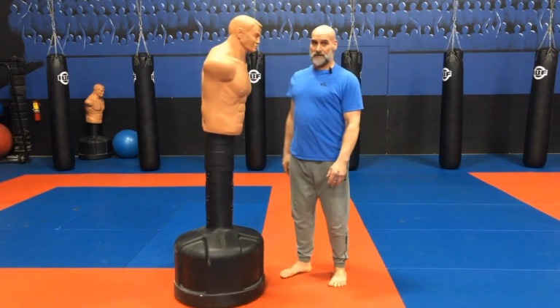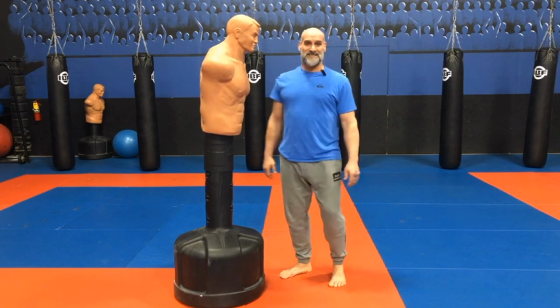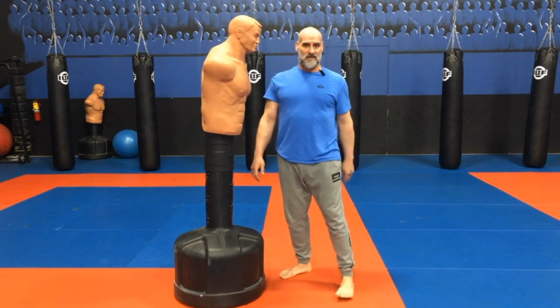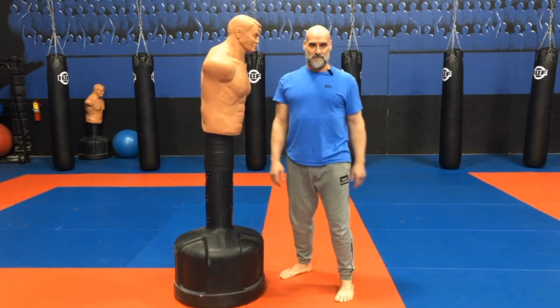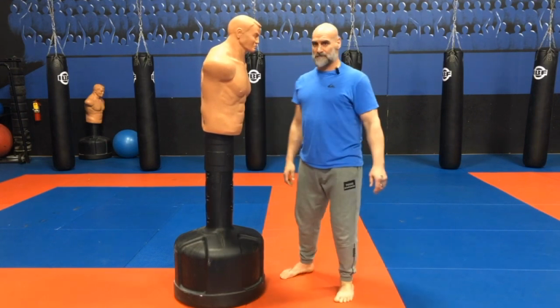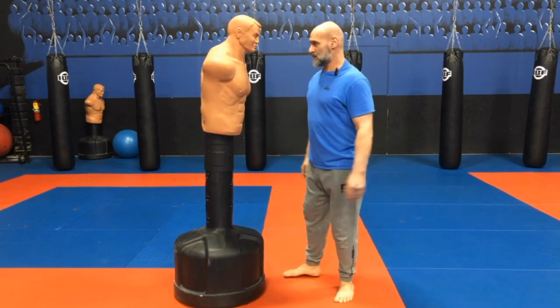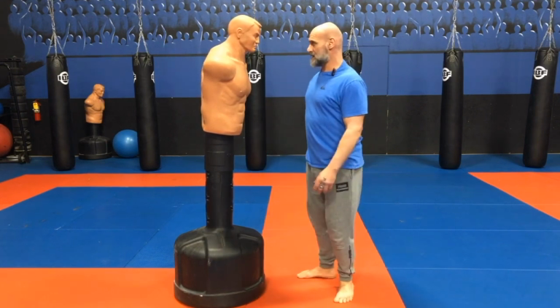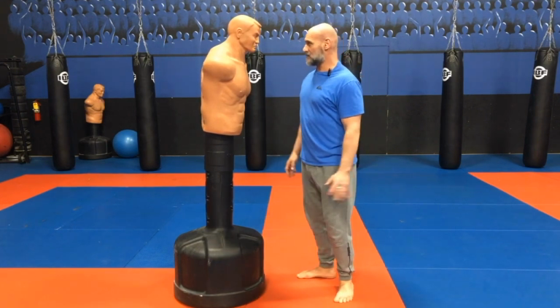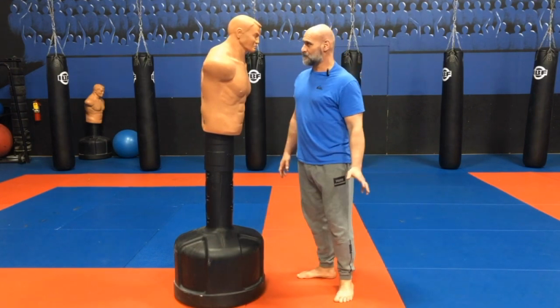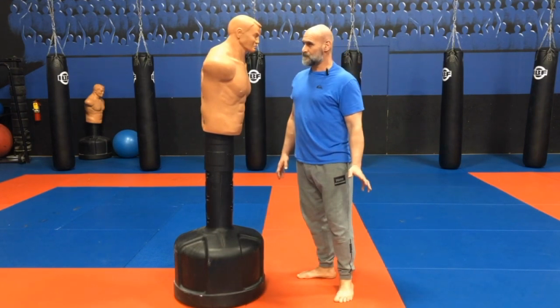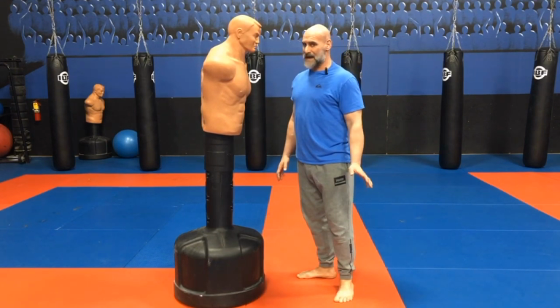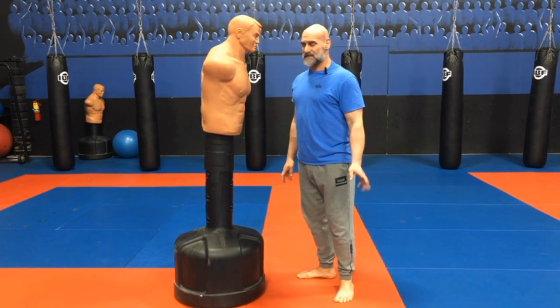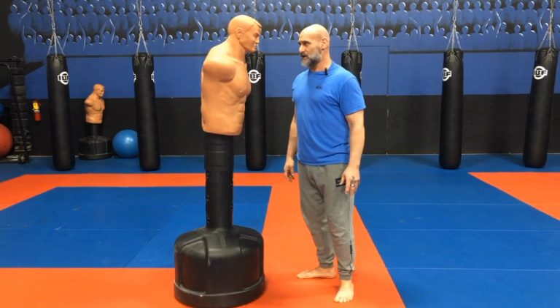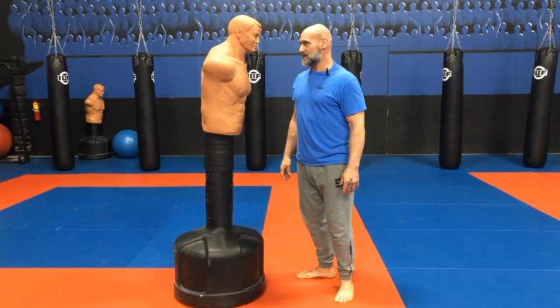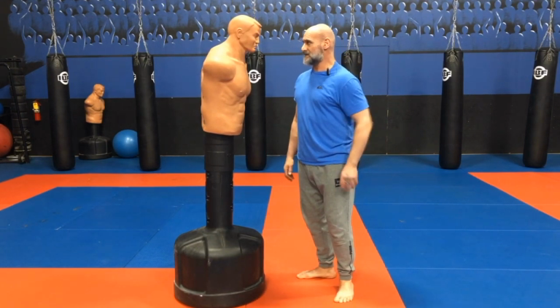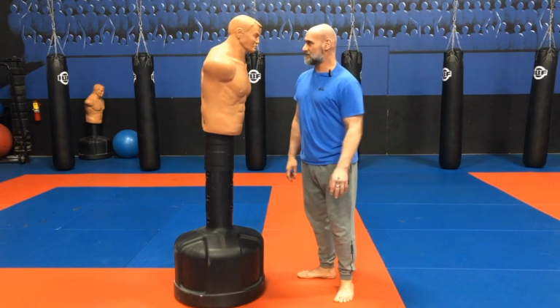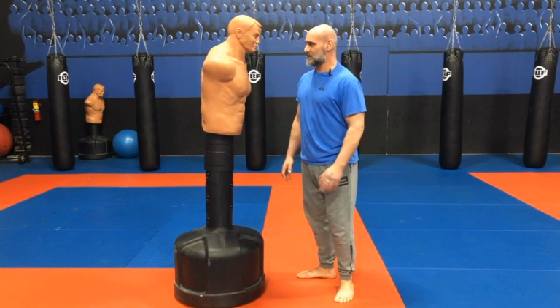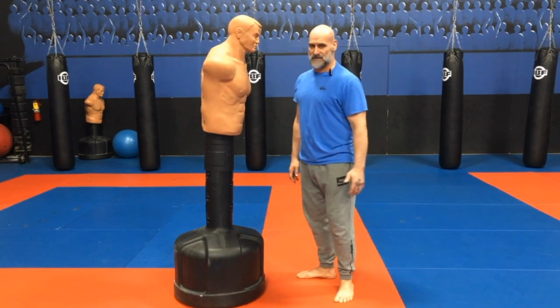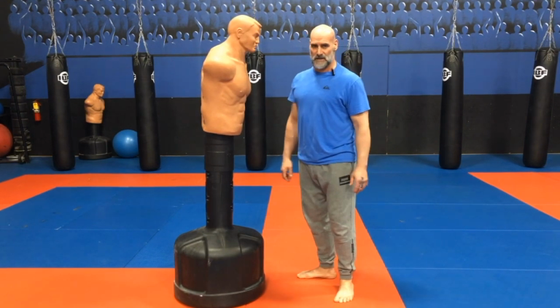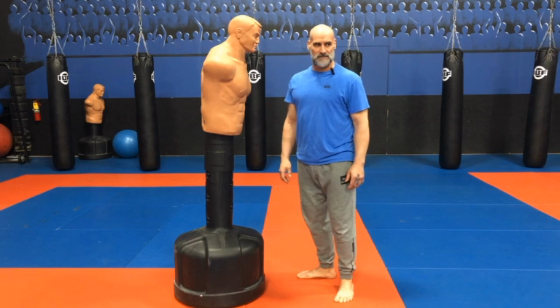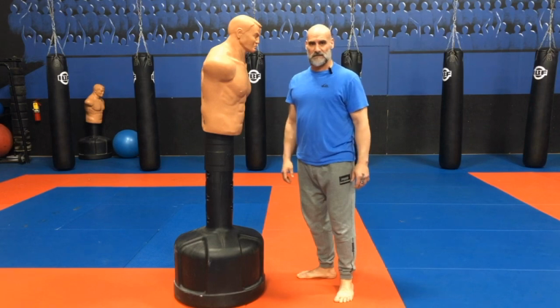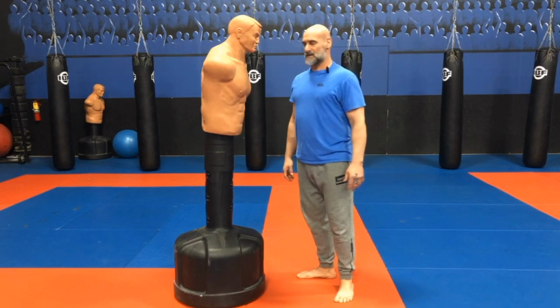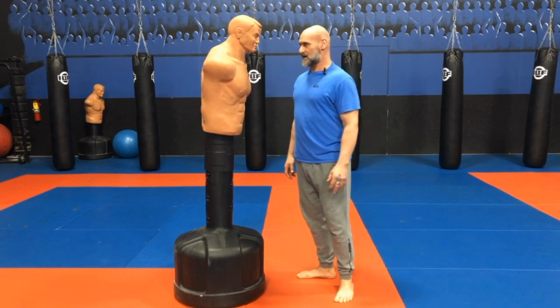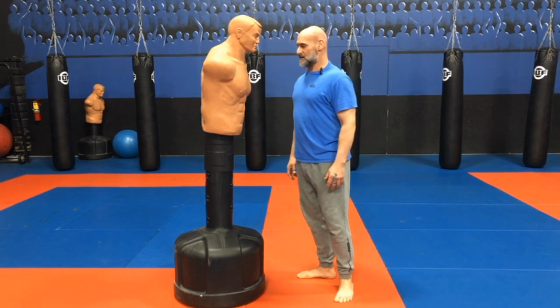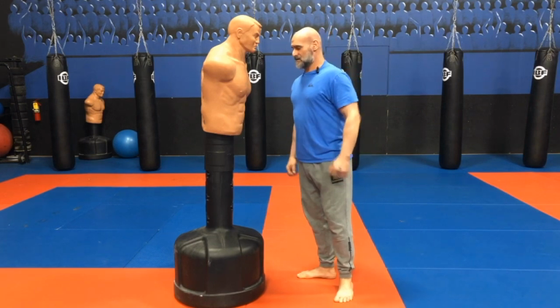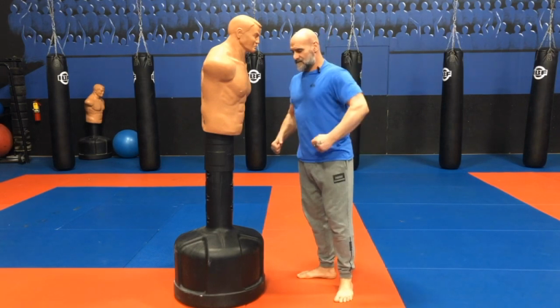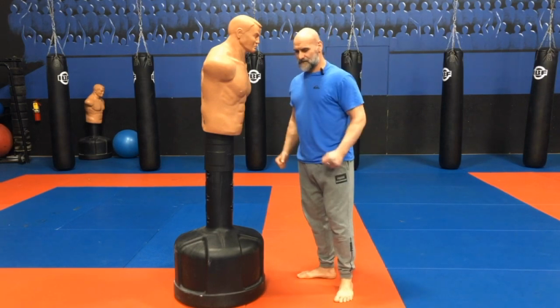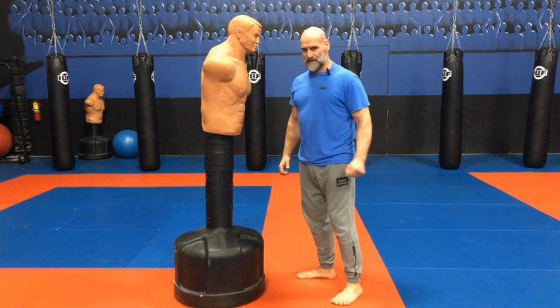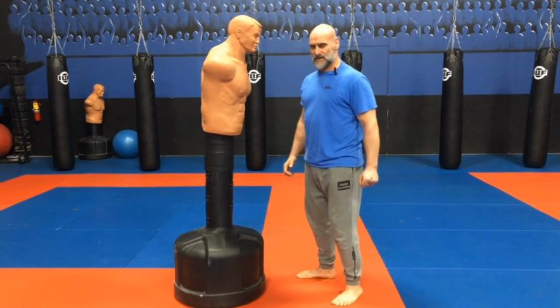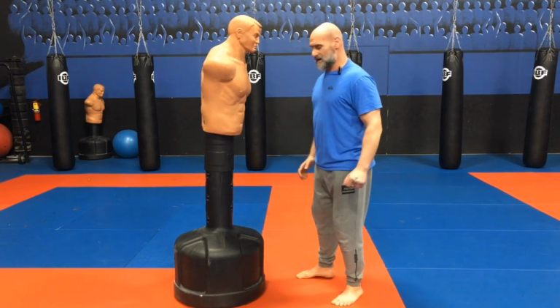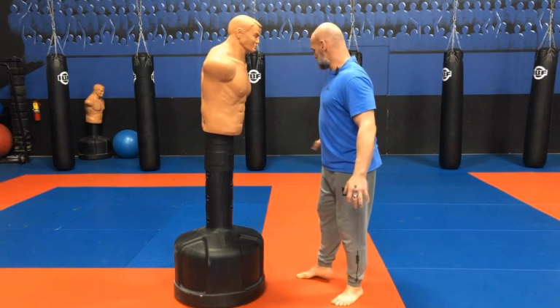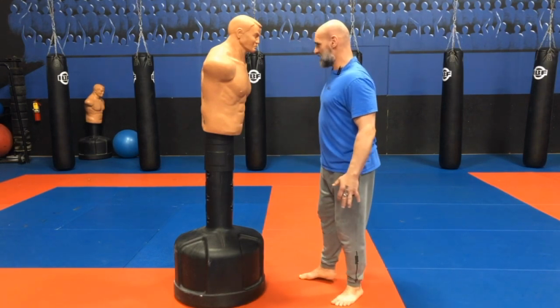Let's cover the headbutt. Now, back in the day, early 90s, working at Tequila Willys, I saw a very big security guard beside him.